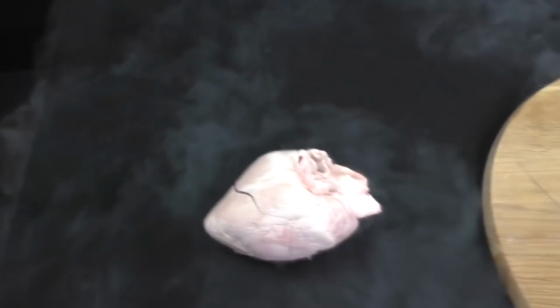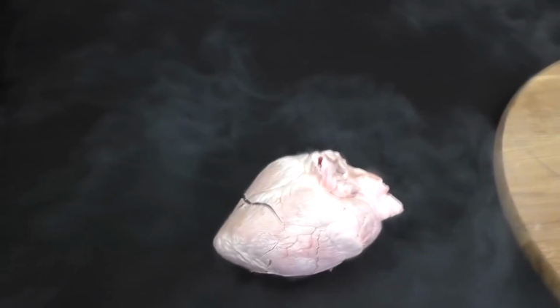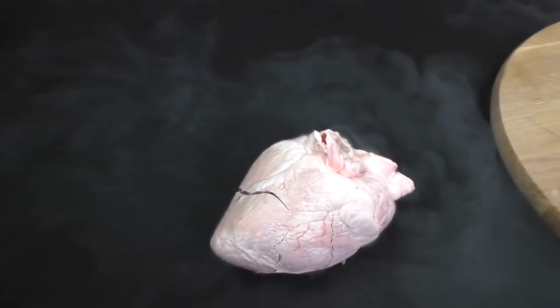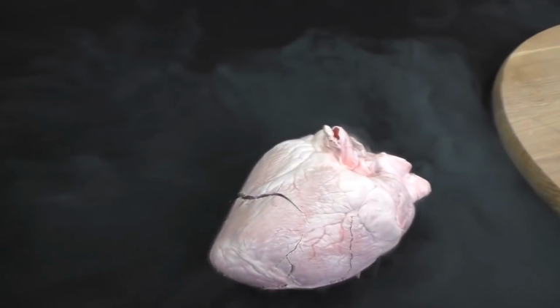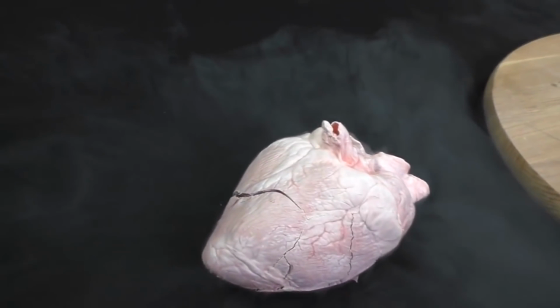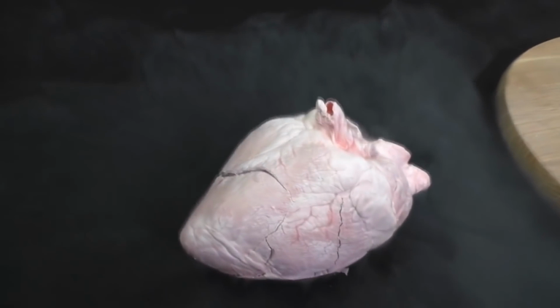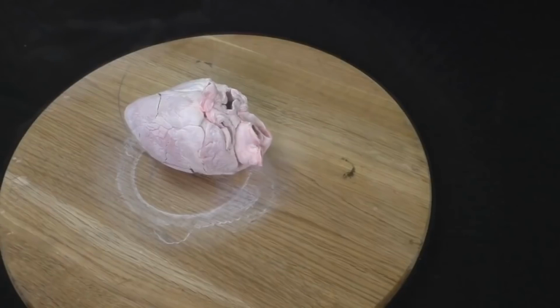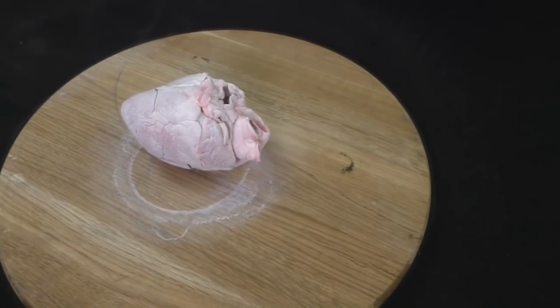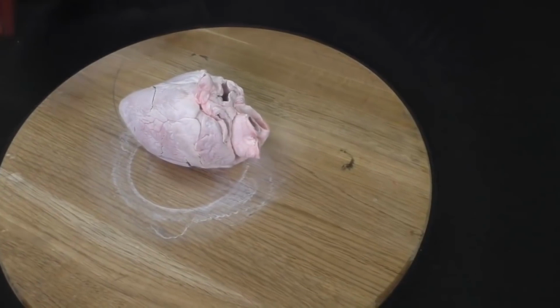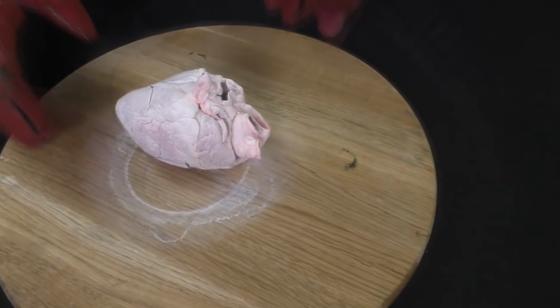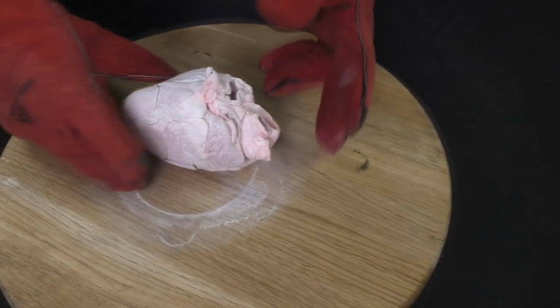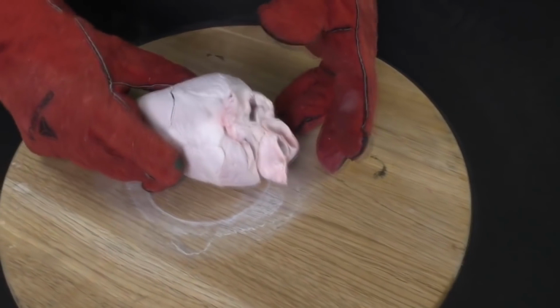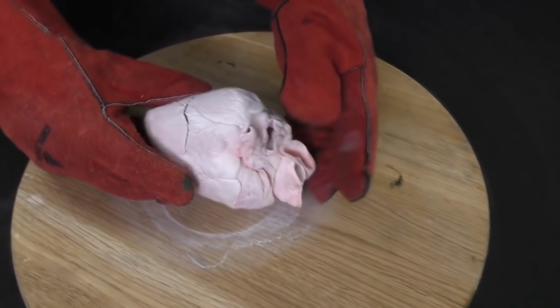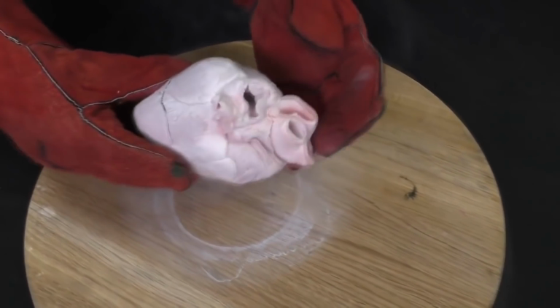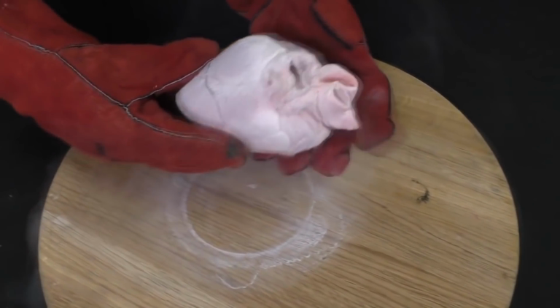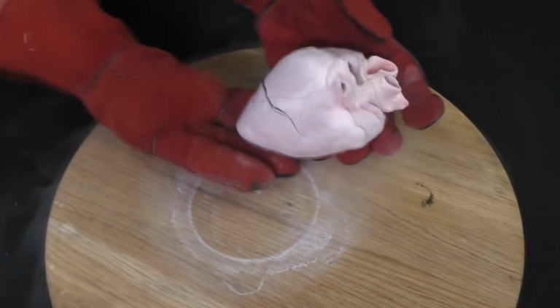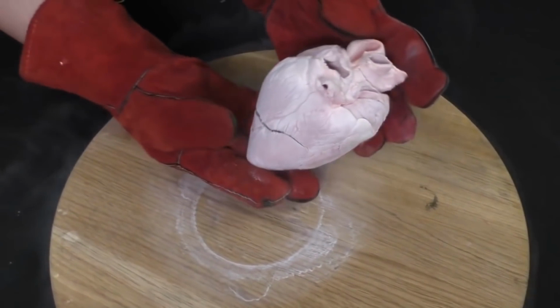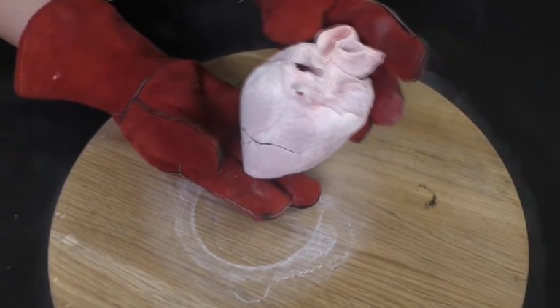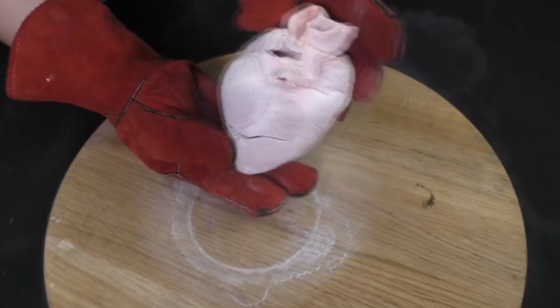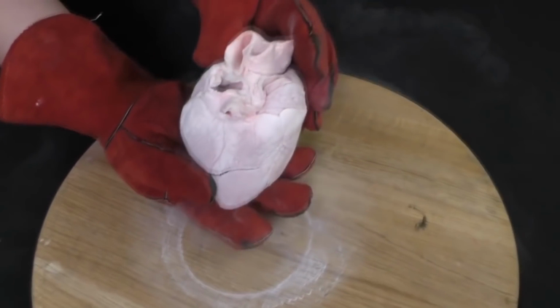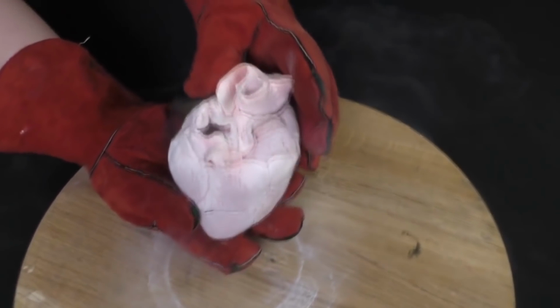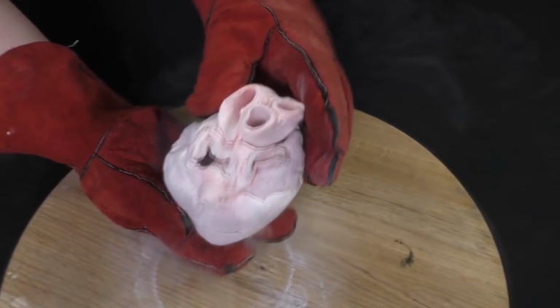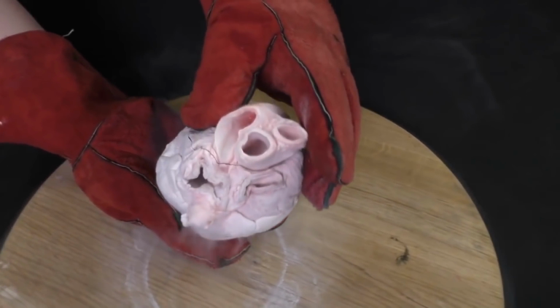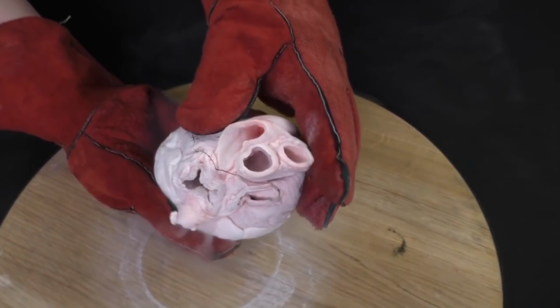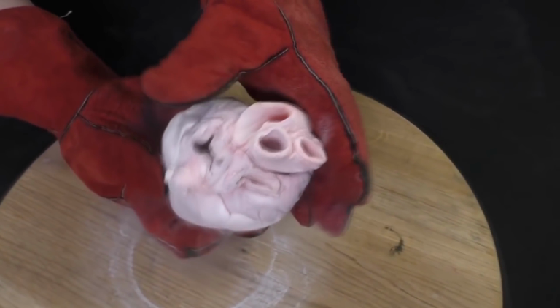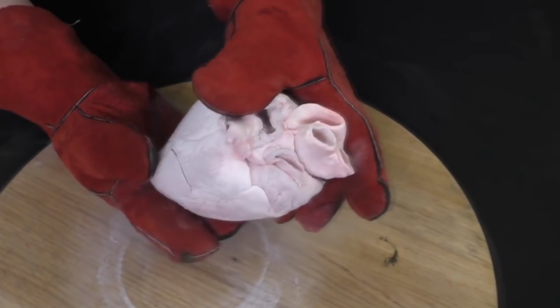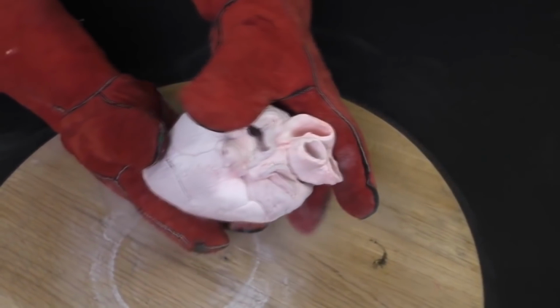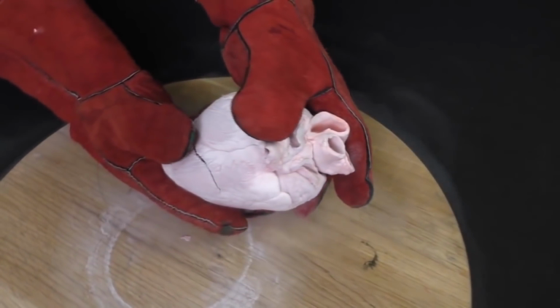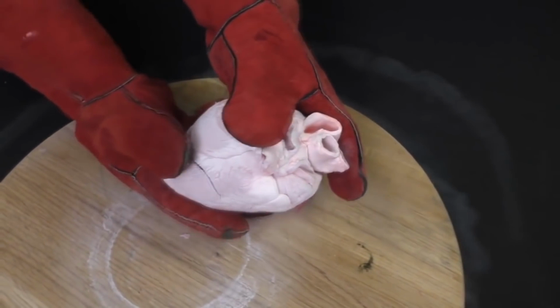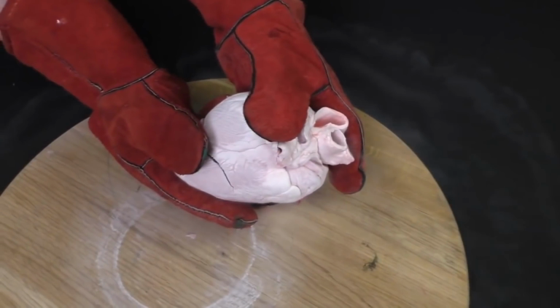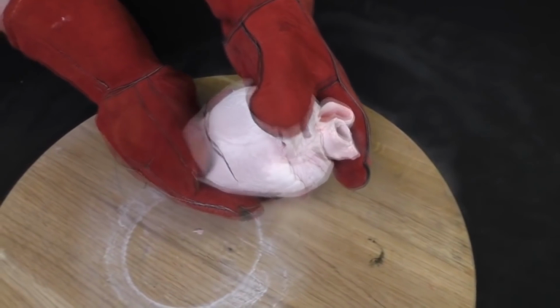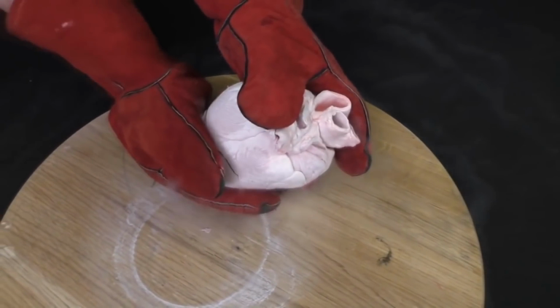Now it looks like a dummy. And as I said, the frozen liquid just chopped it into pieces.